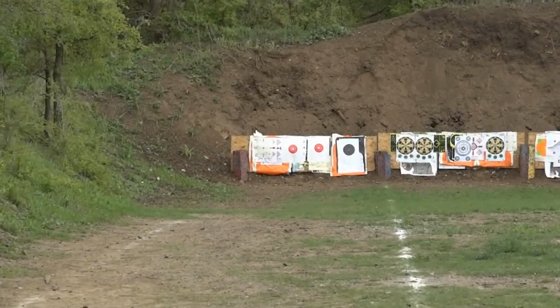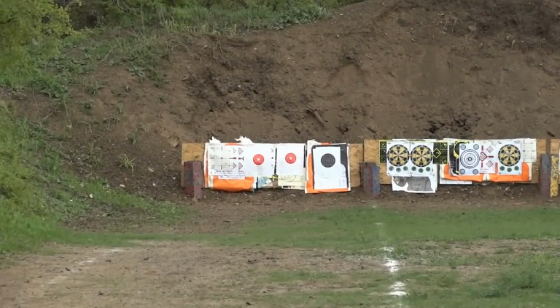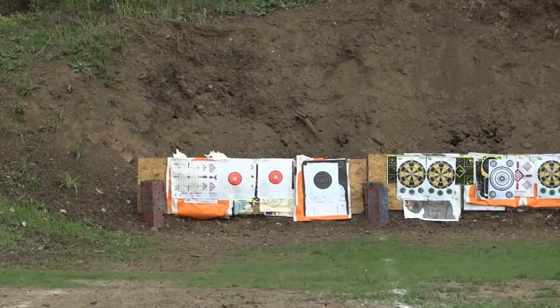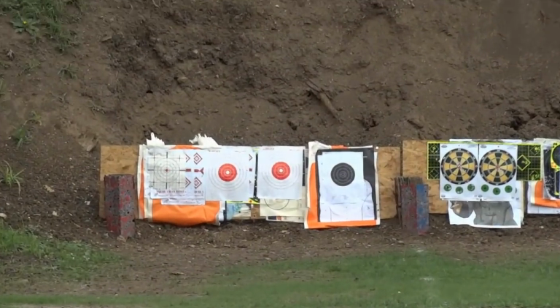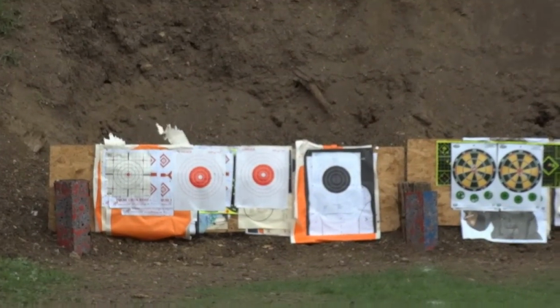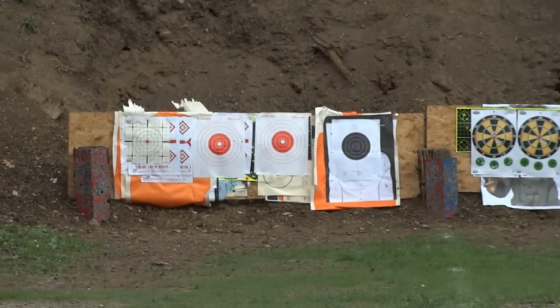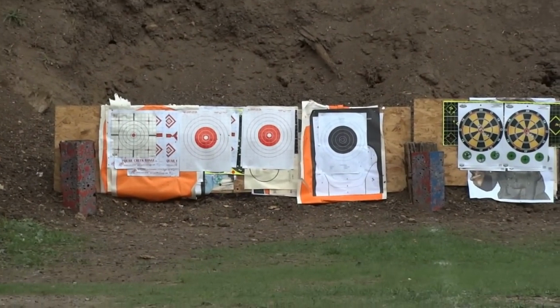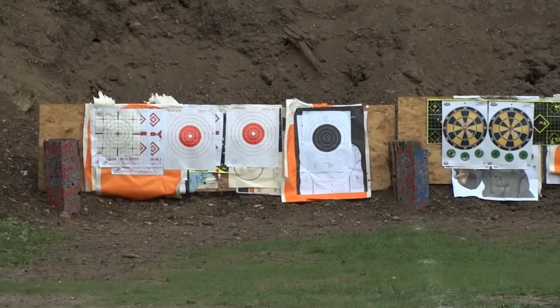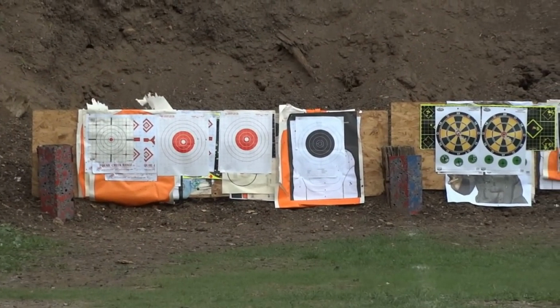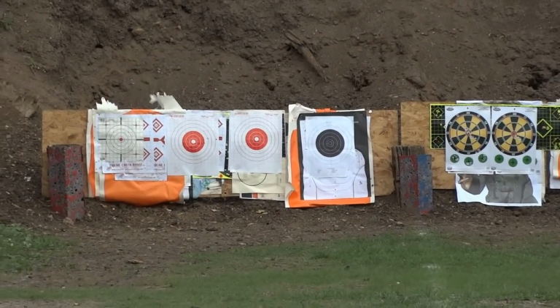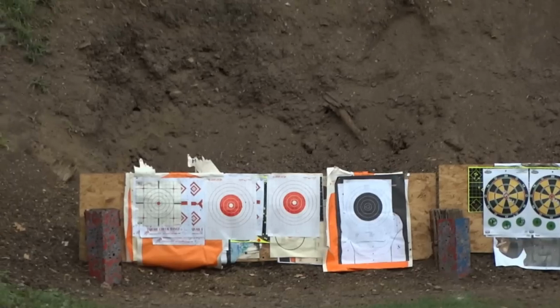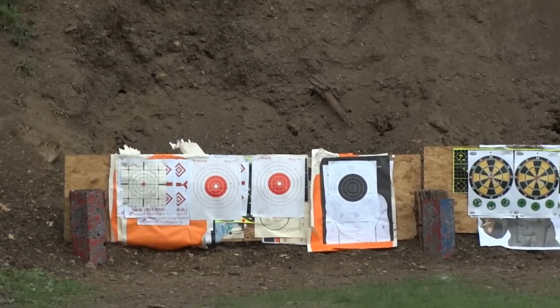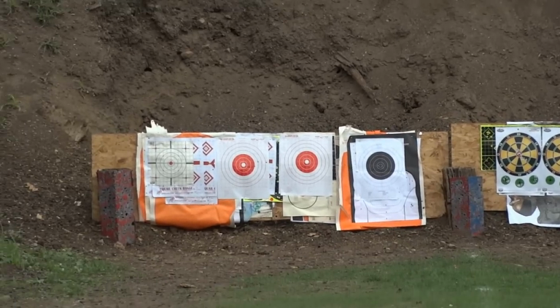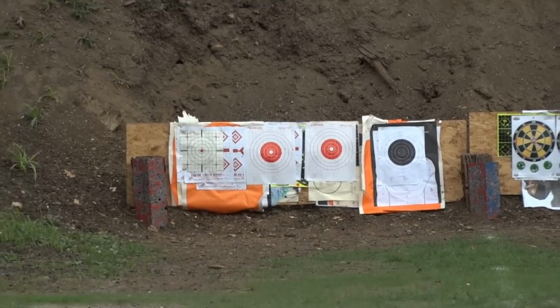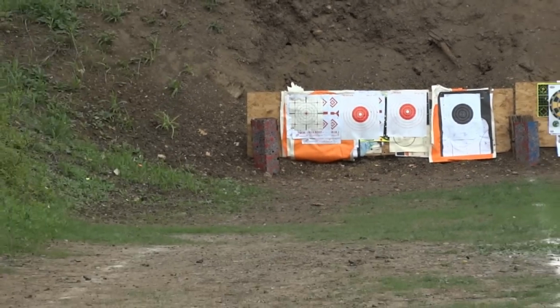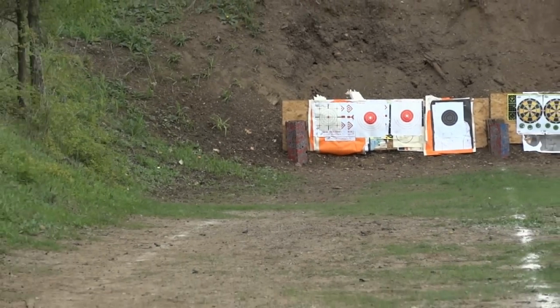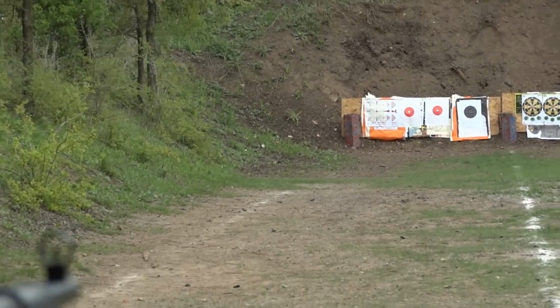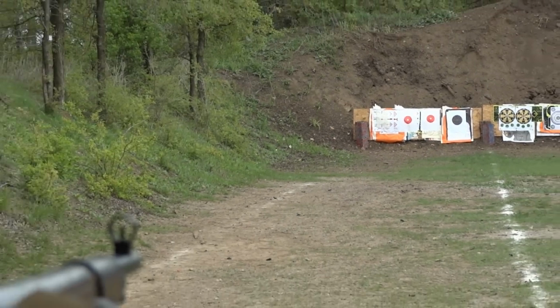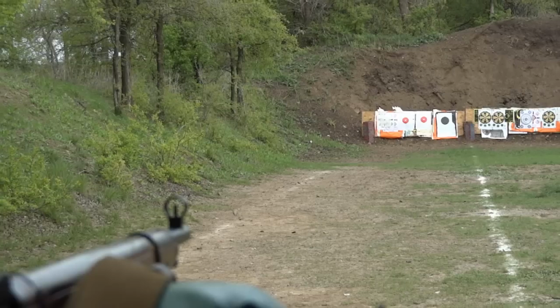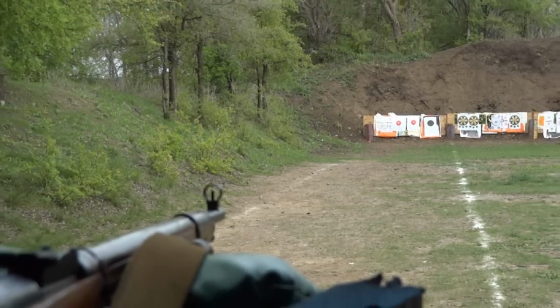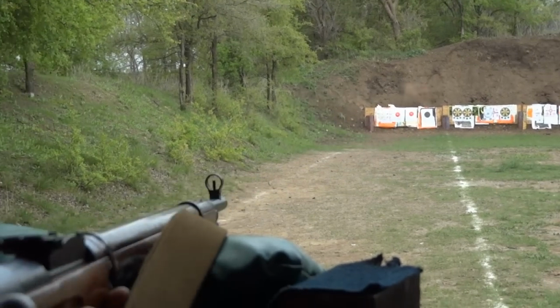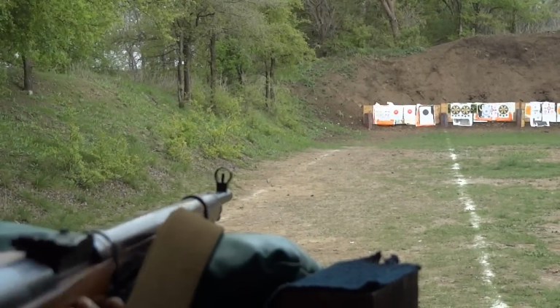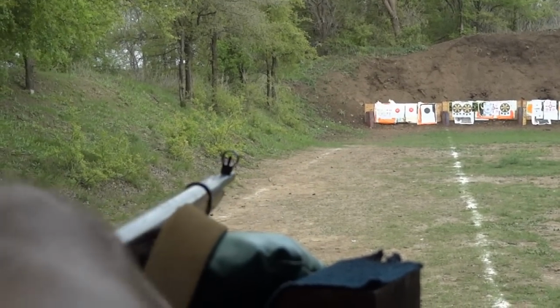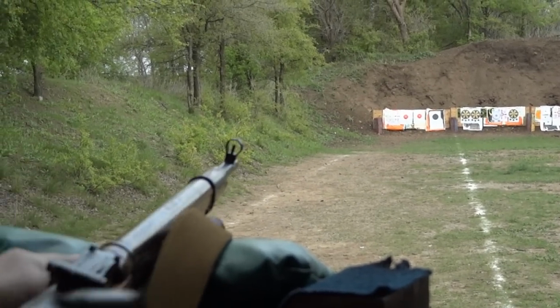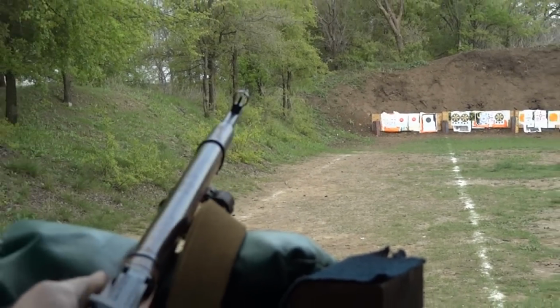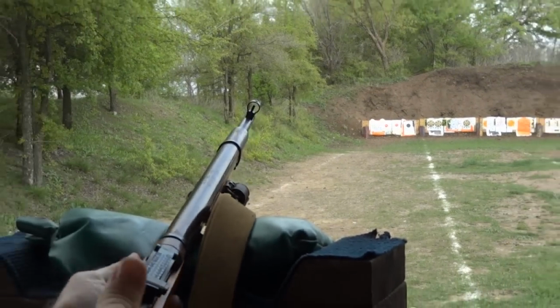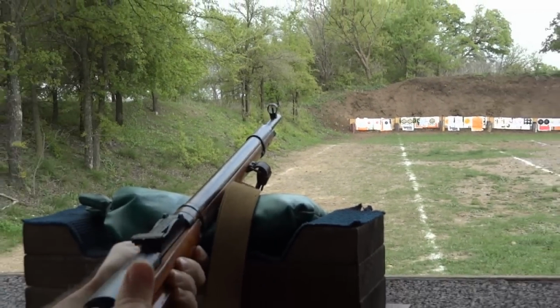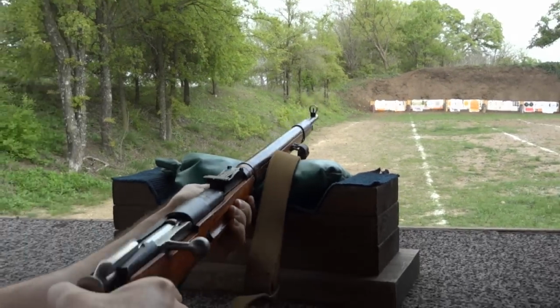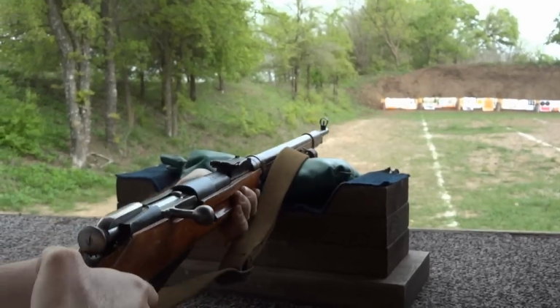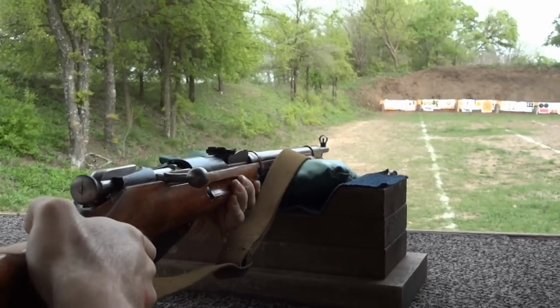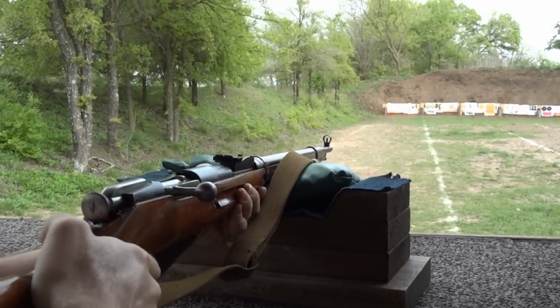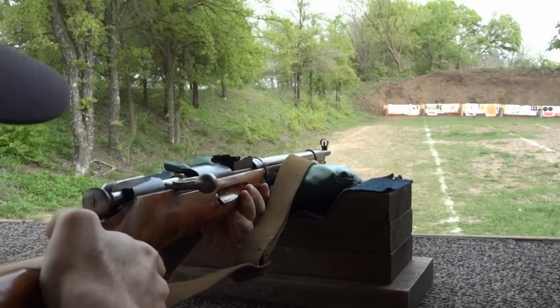Let's go ahead and see how well I did. I'll be back. With that scope, it makes it a lot easier. That black target's hard to see. Let's go ahead and see. We'll go out there in a little bit.